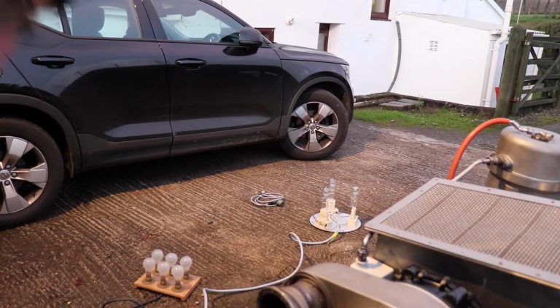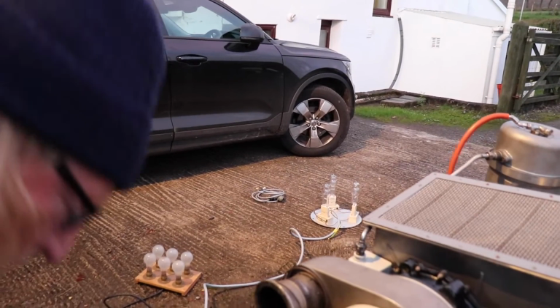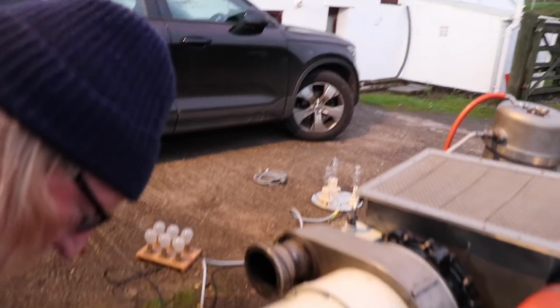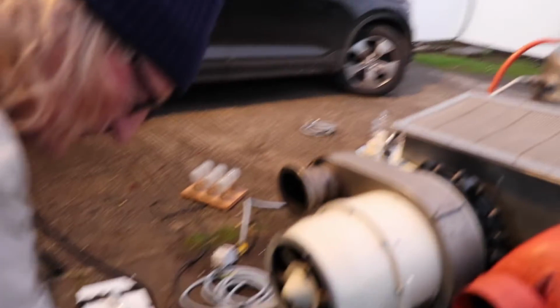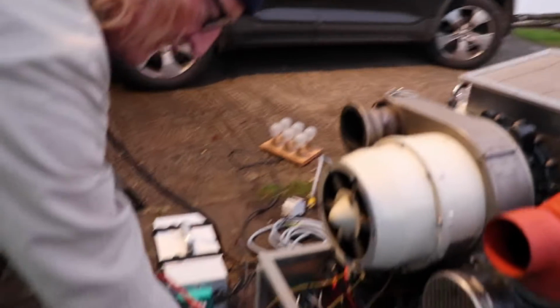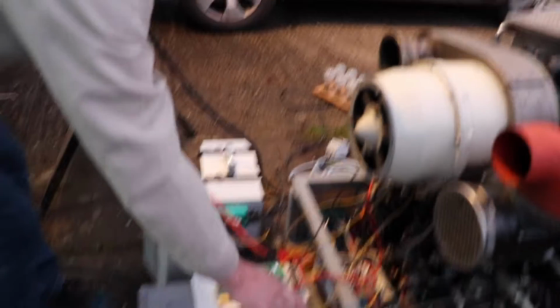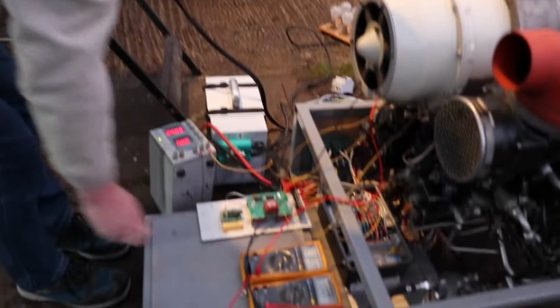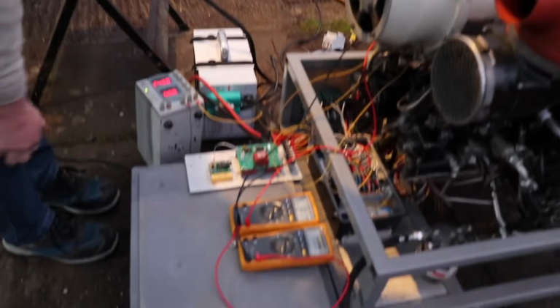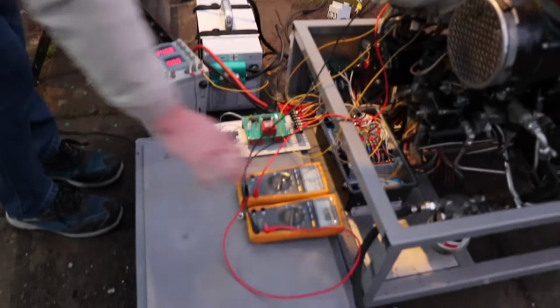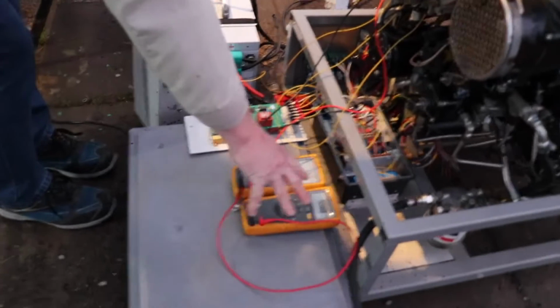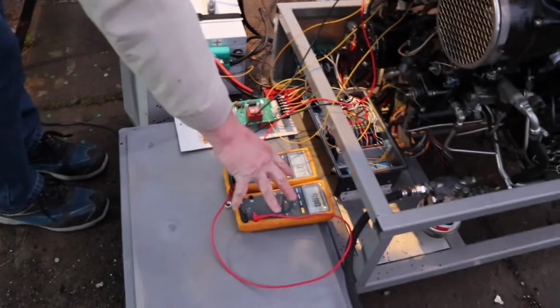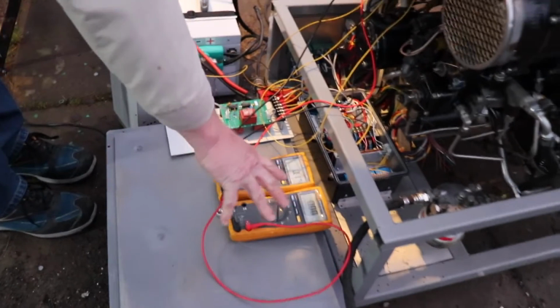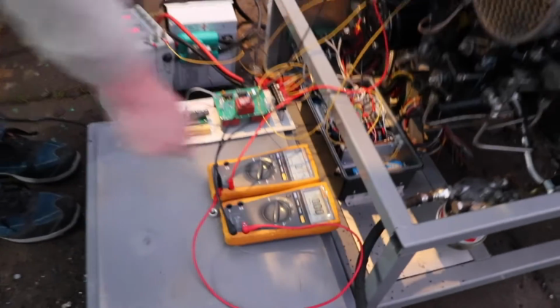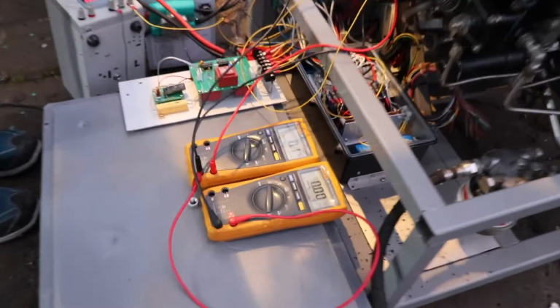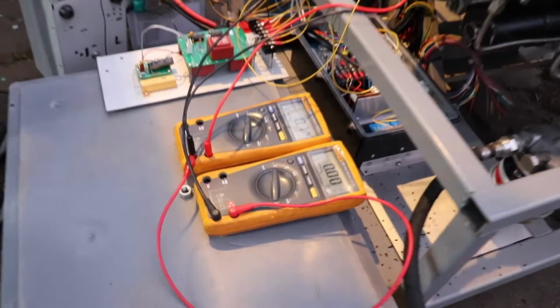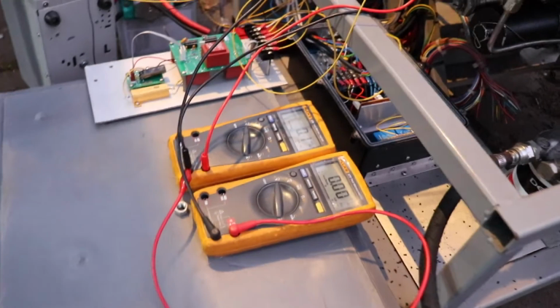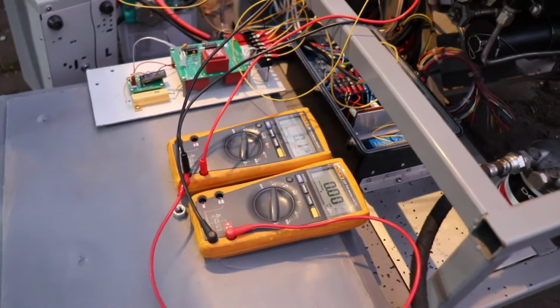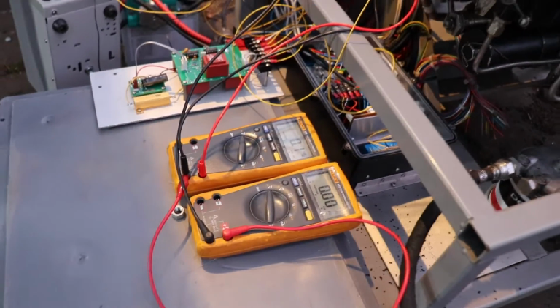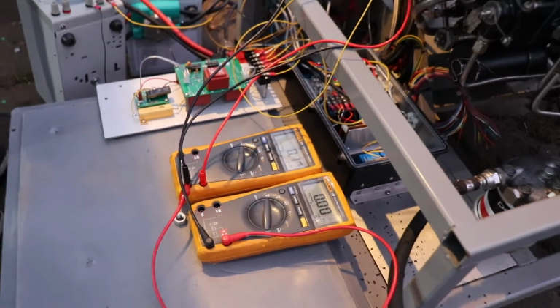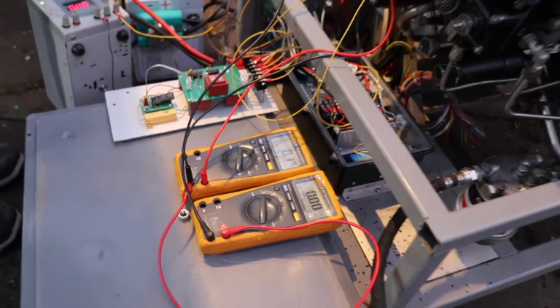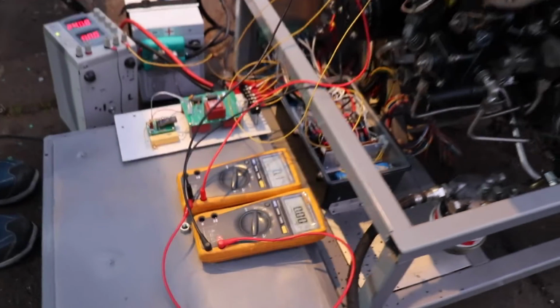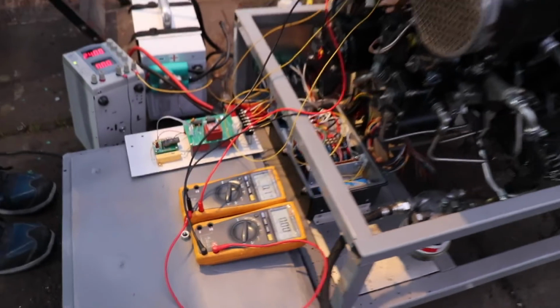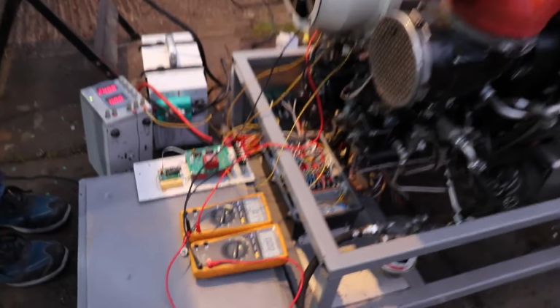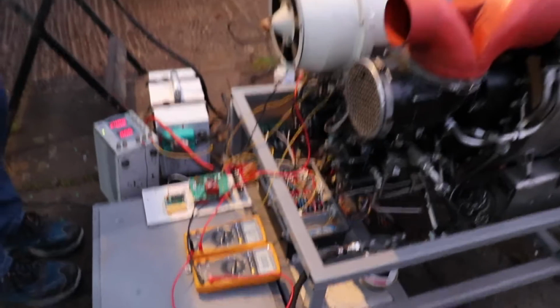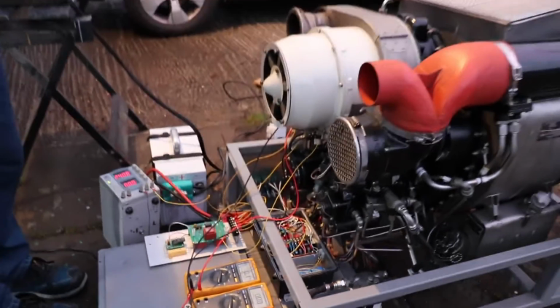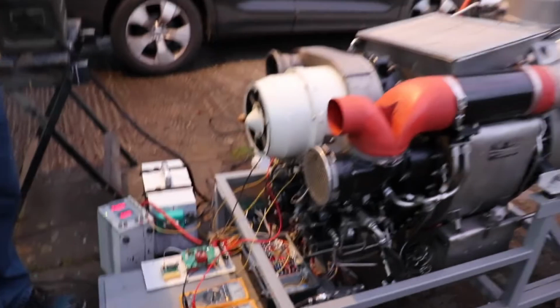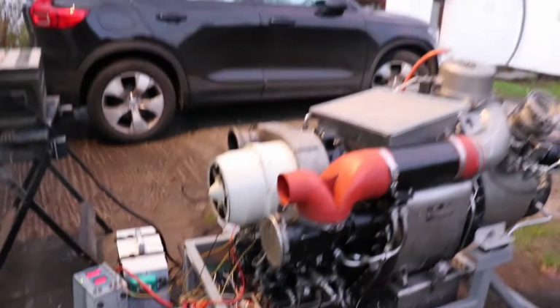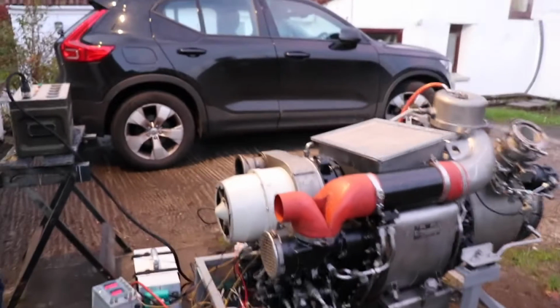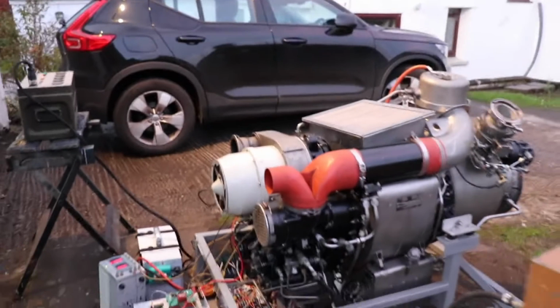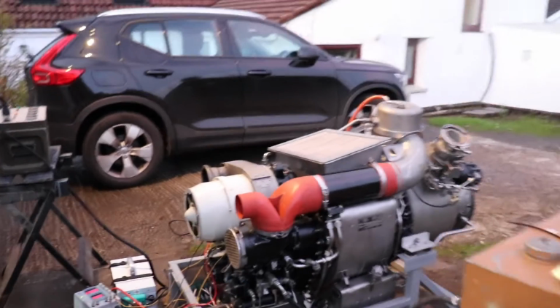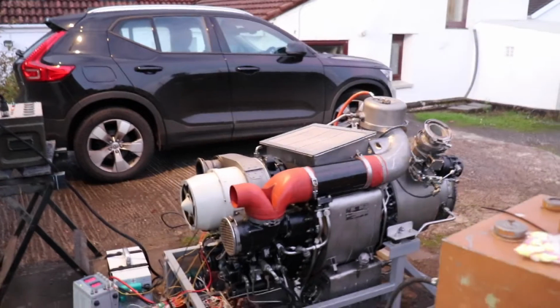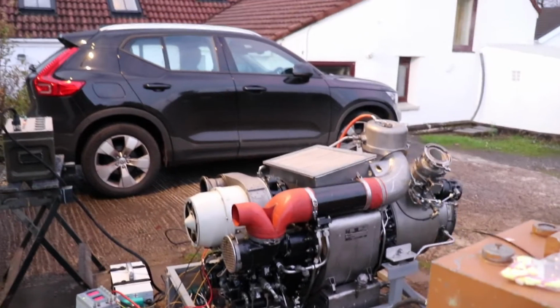We've got two meters here: one to show us the frequency and one to show us the voltage. Let's fire her up and see how we get on.